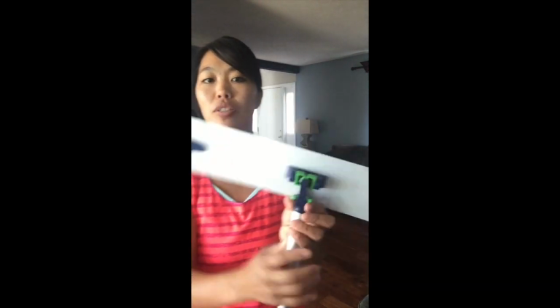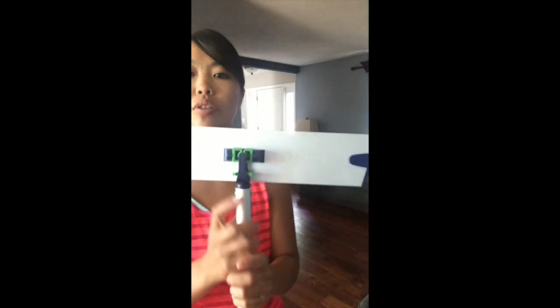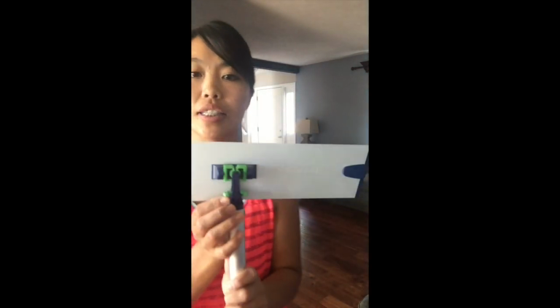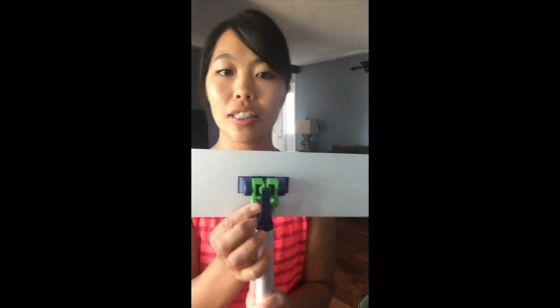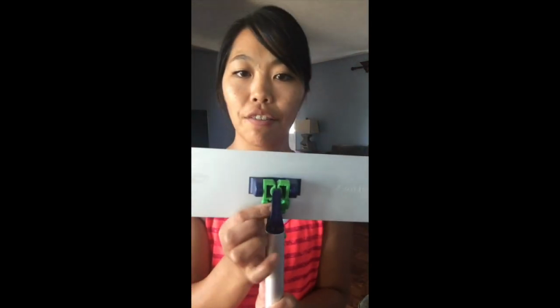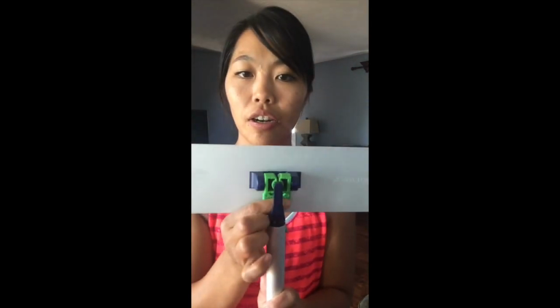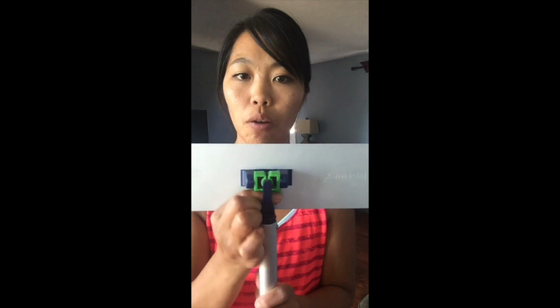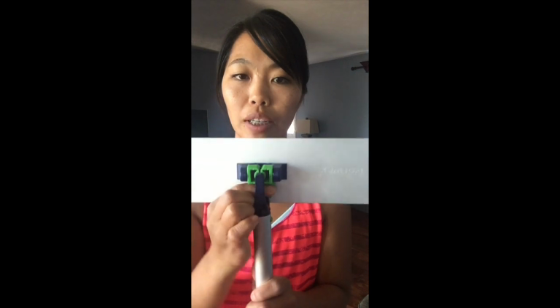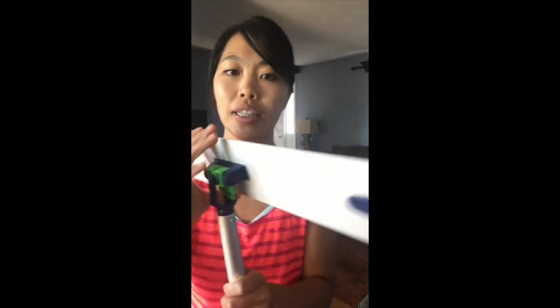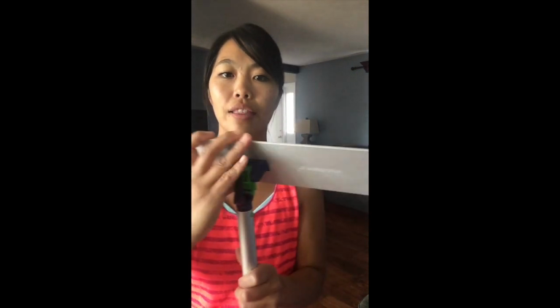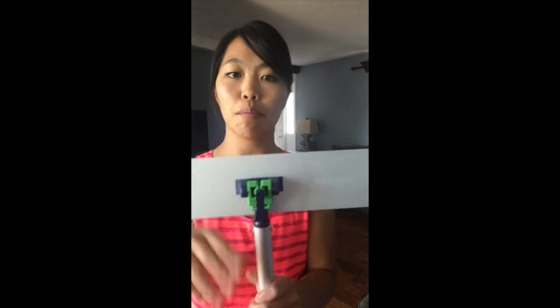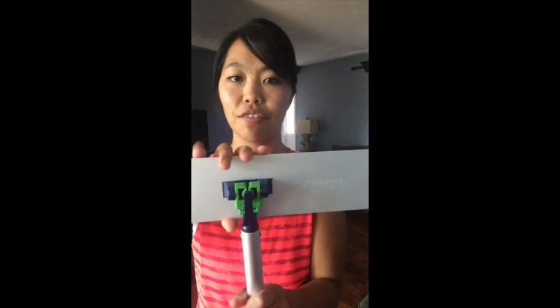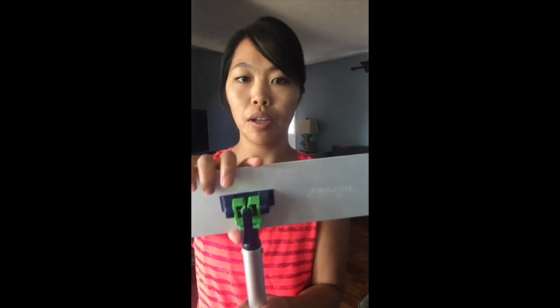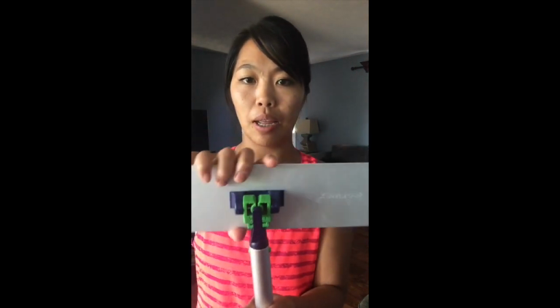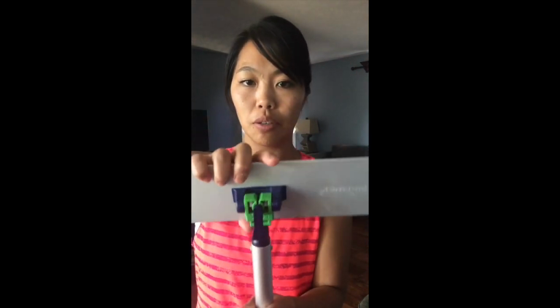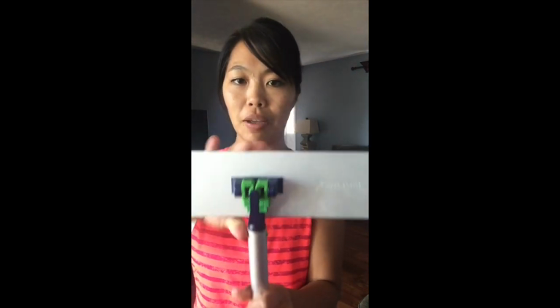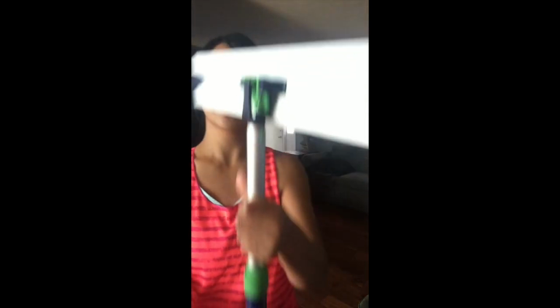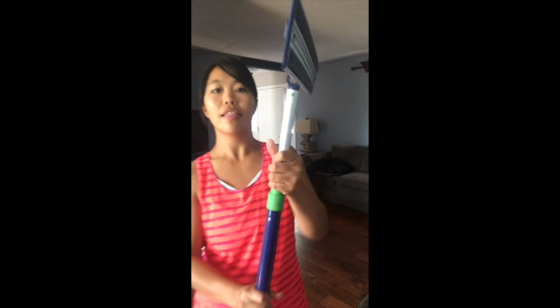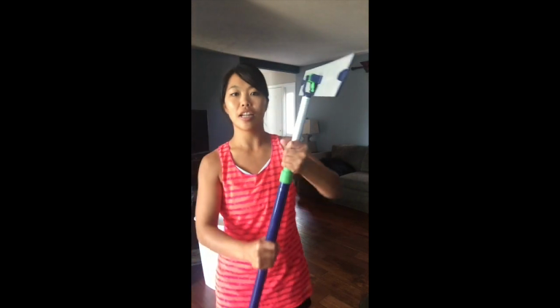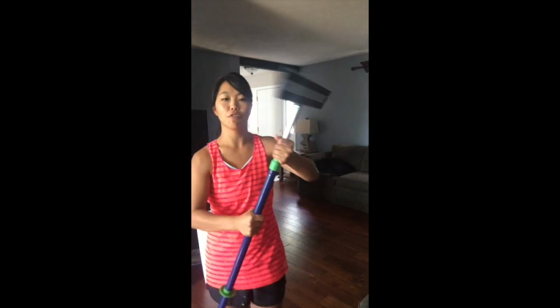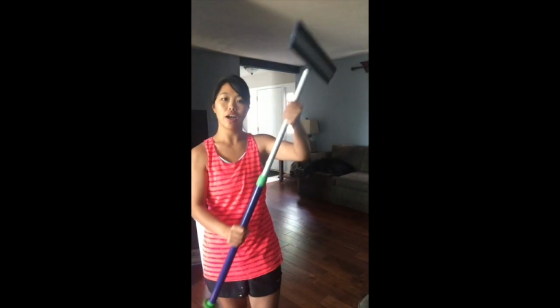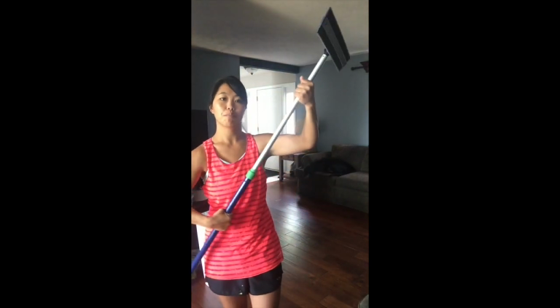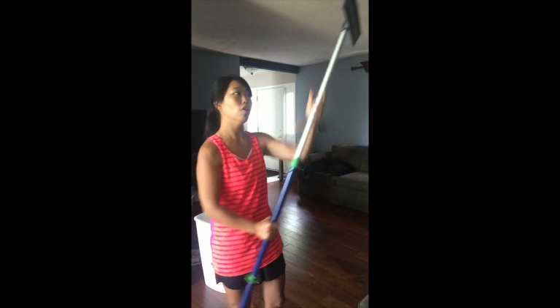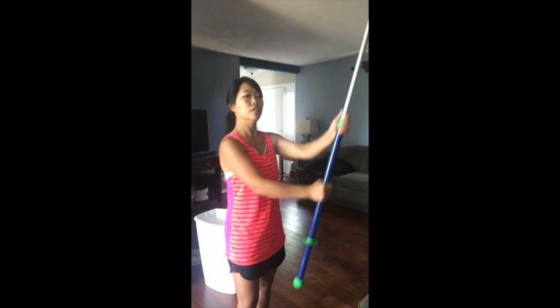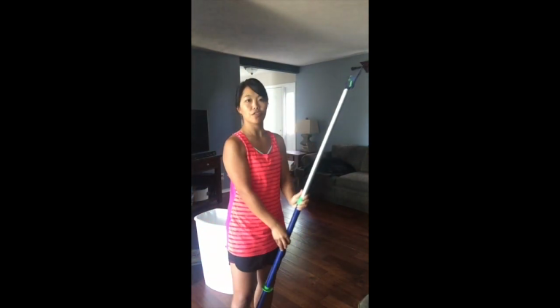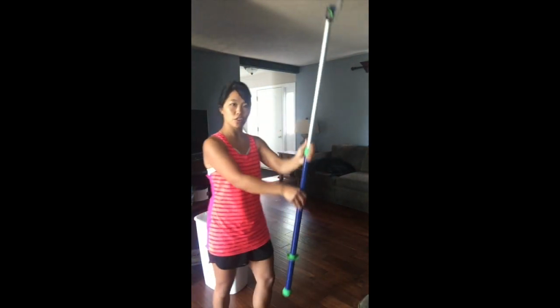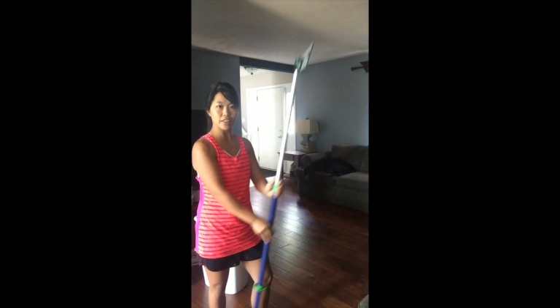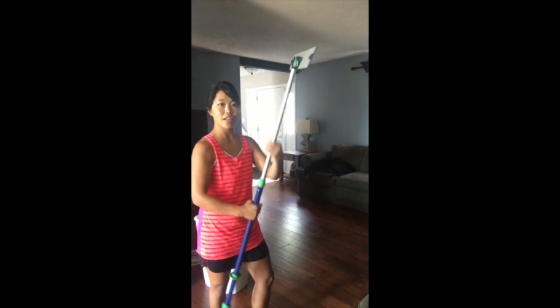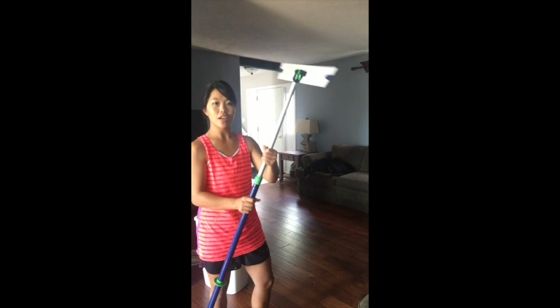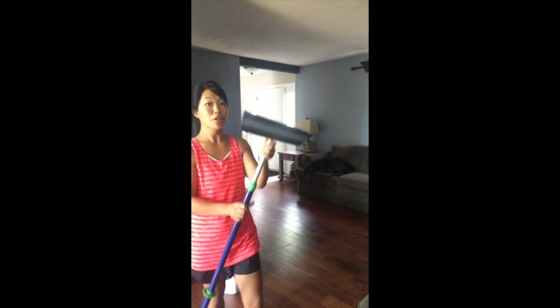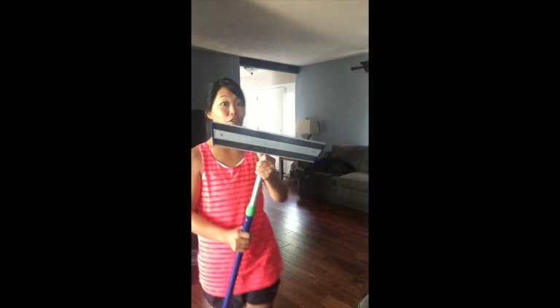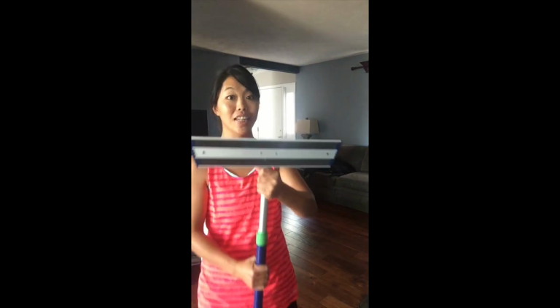What's also cool is this little lever will lock in place, and then it prevents it from being able to rotate back and forth. This is nice for walls if you want to clean your walls like that. But we're going to do floors today.